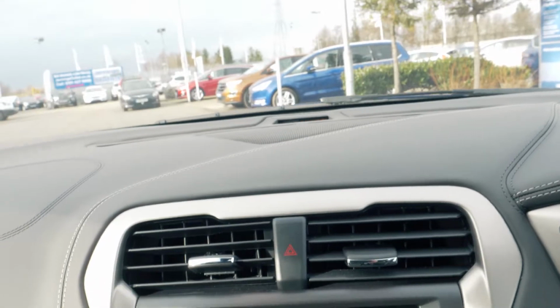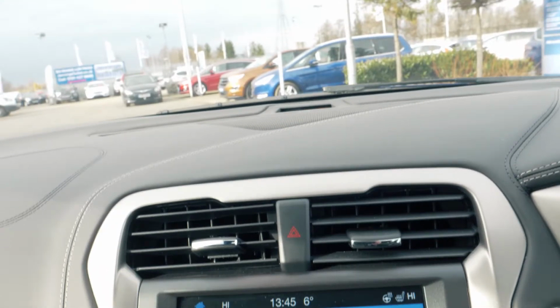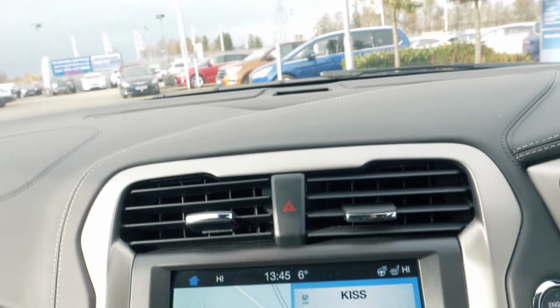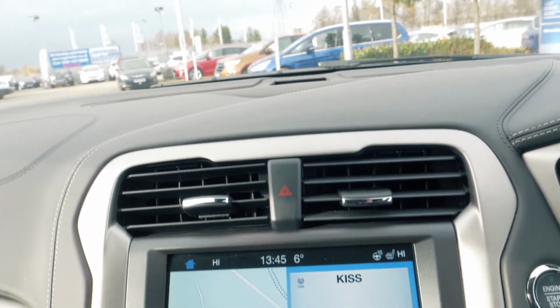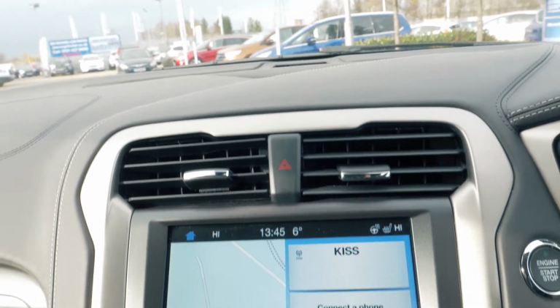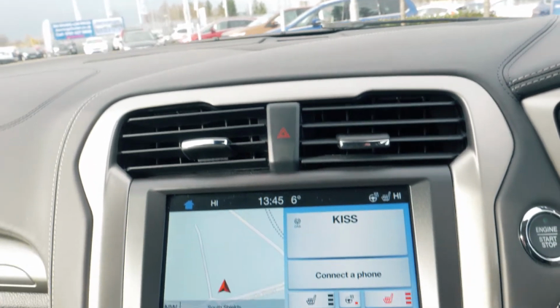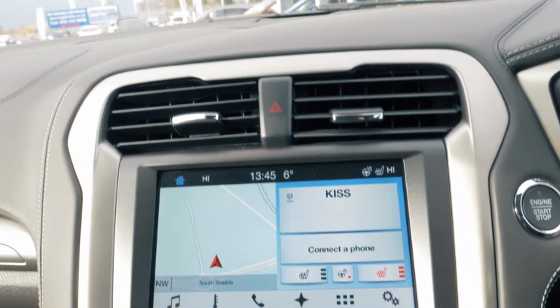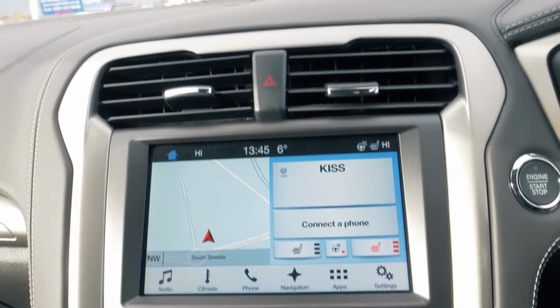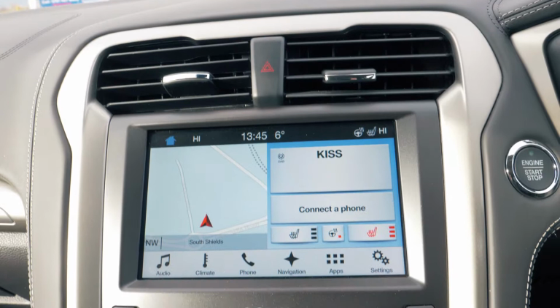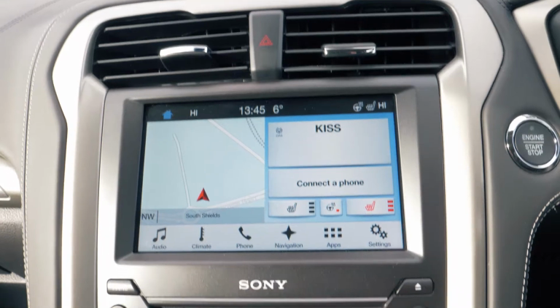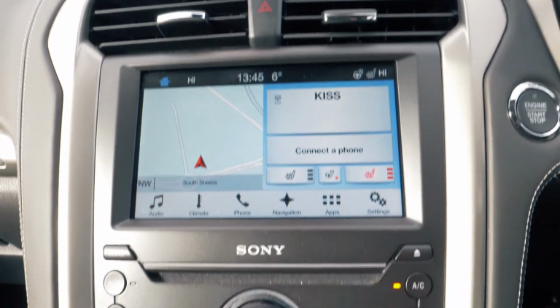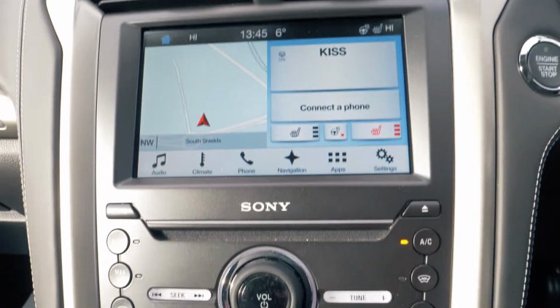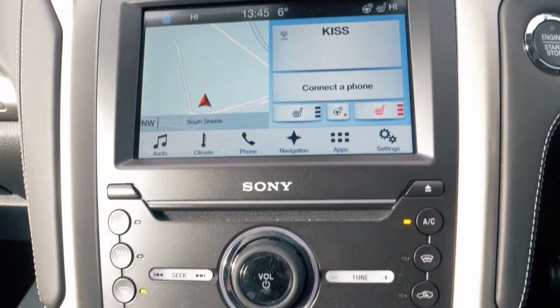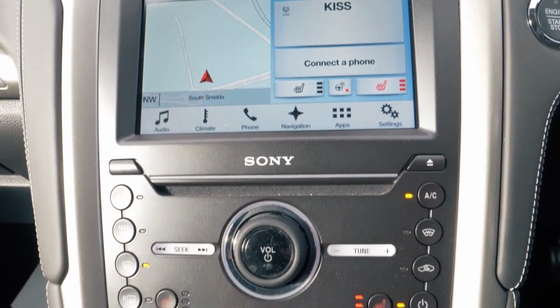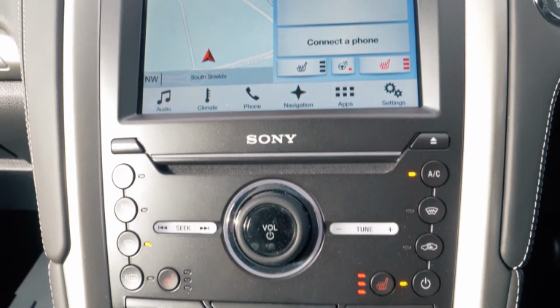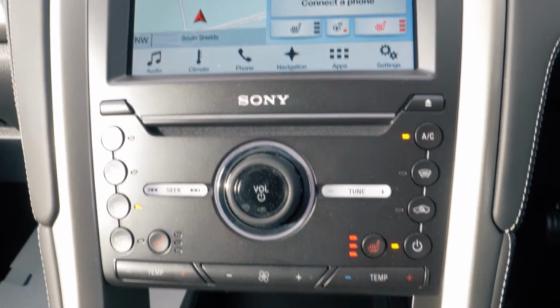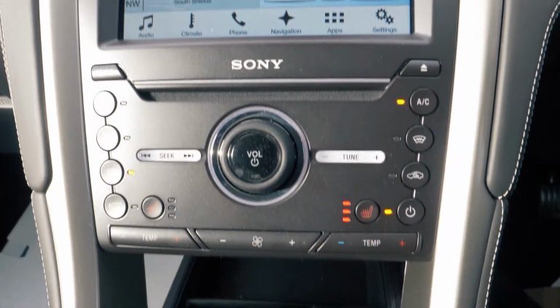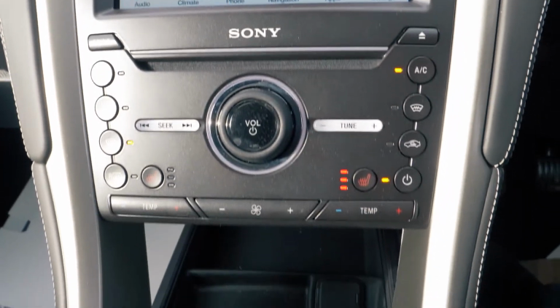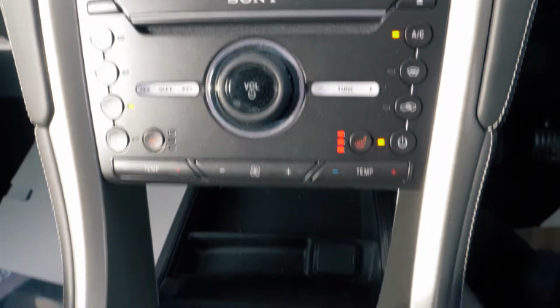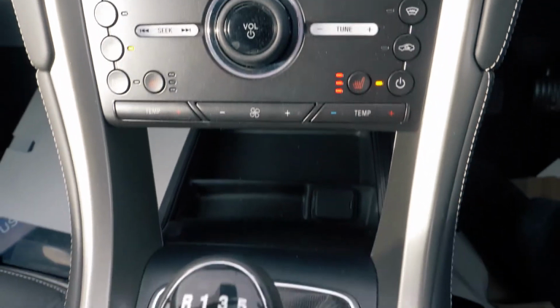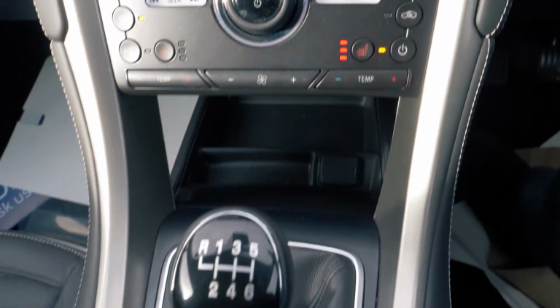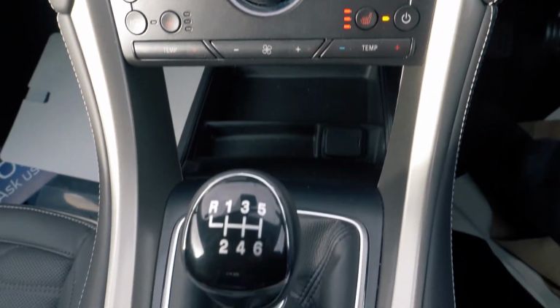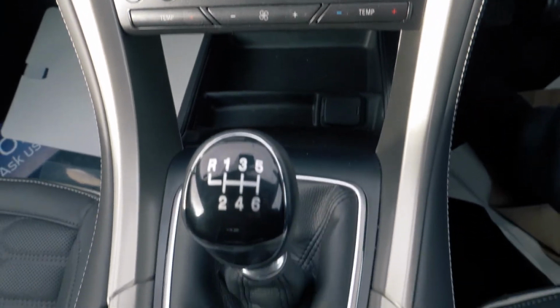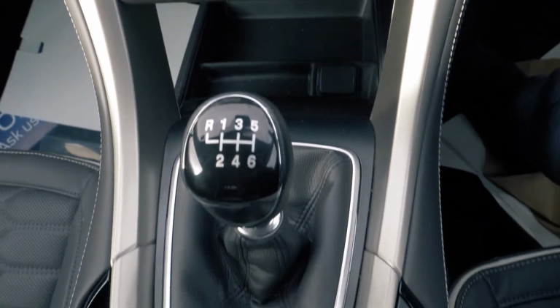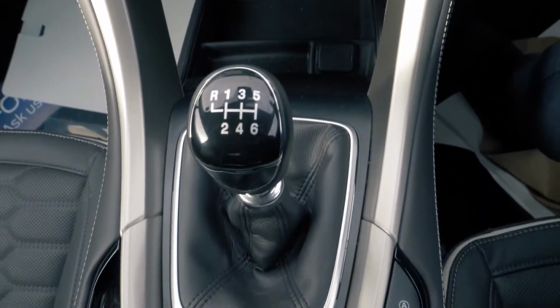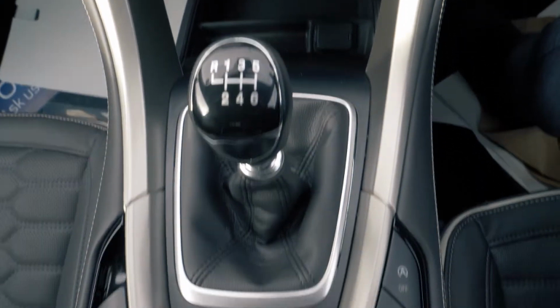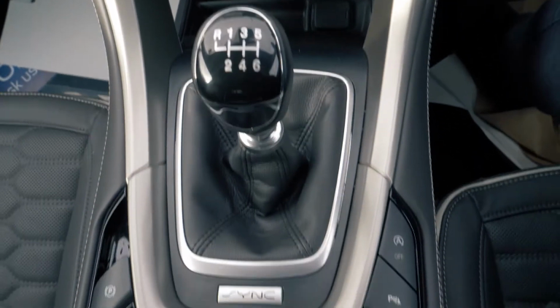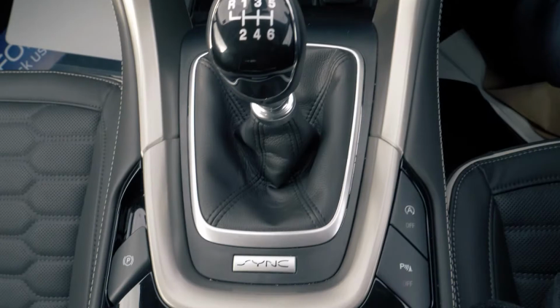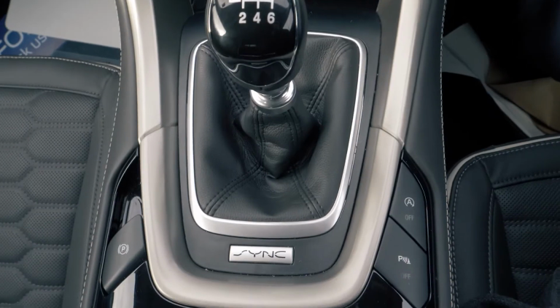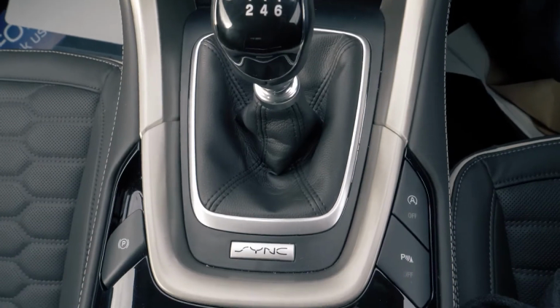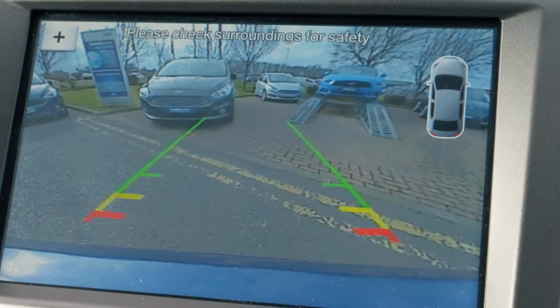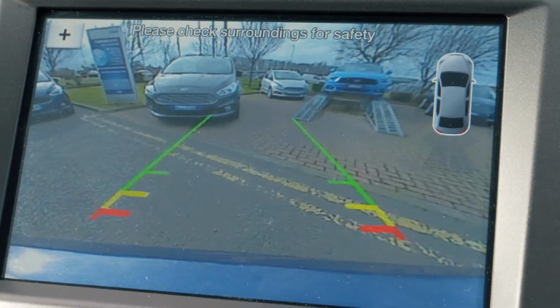There is a built-in sync navigation system which is very easy to set up and use. It also has a rear park camera to help you out when you need it most.